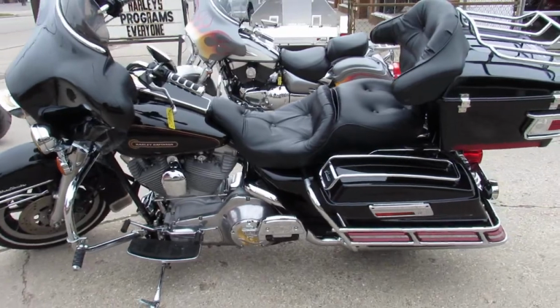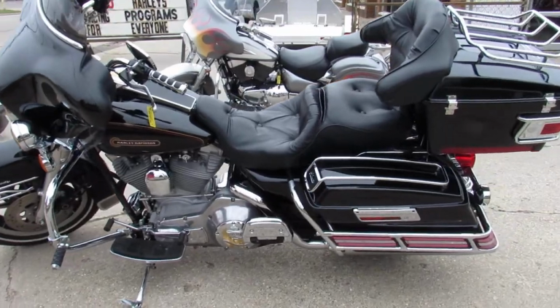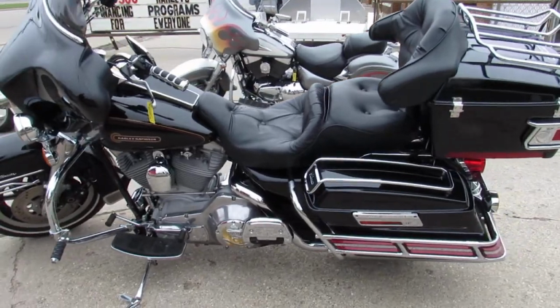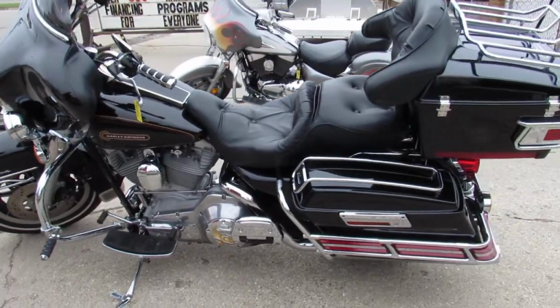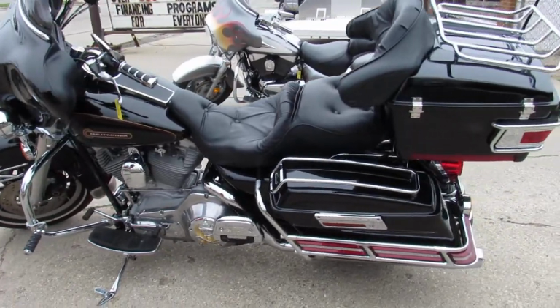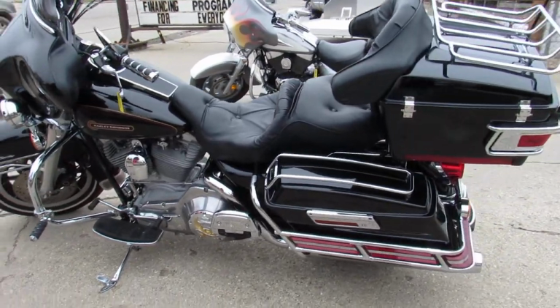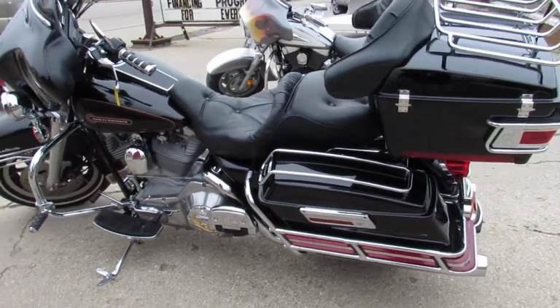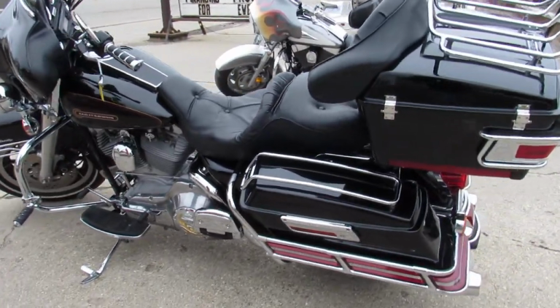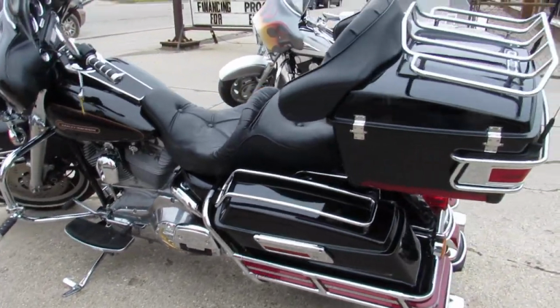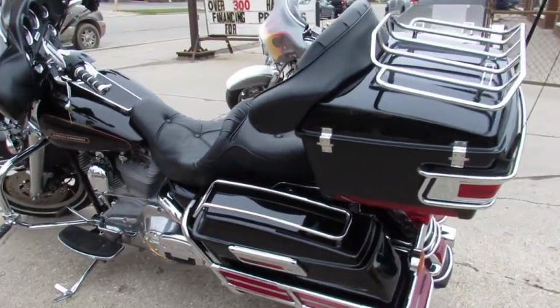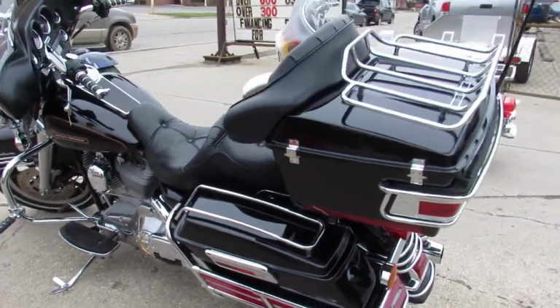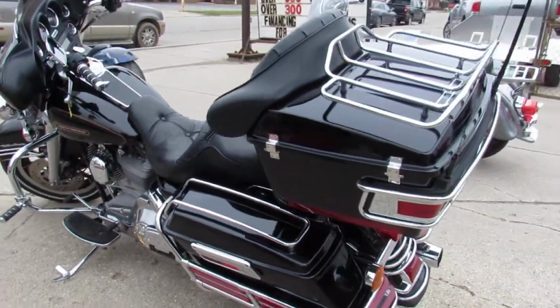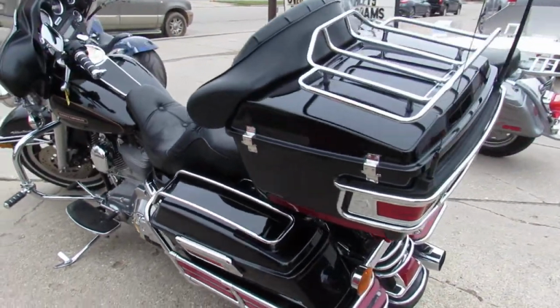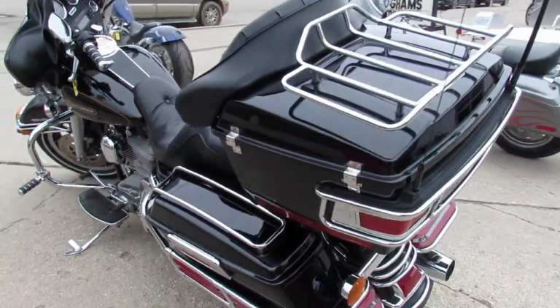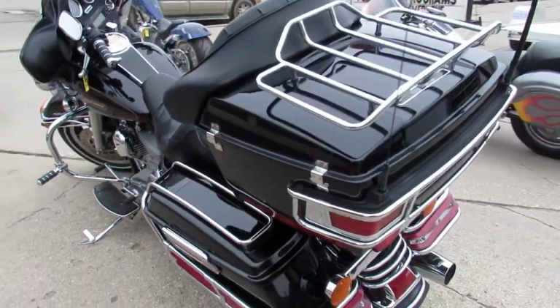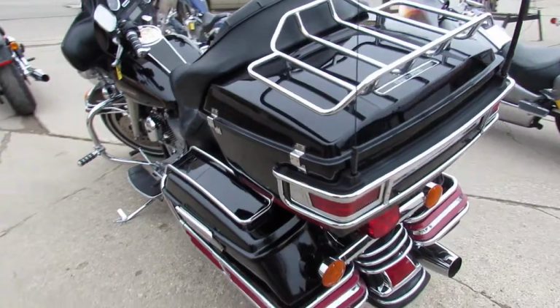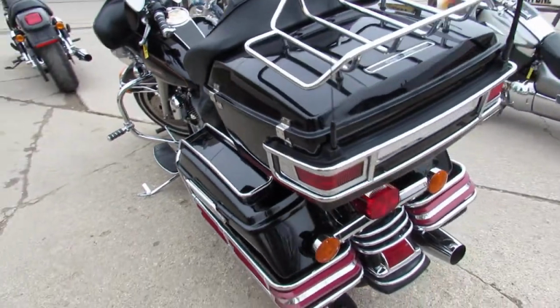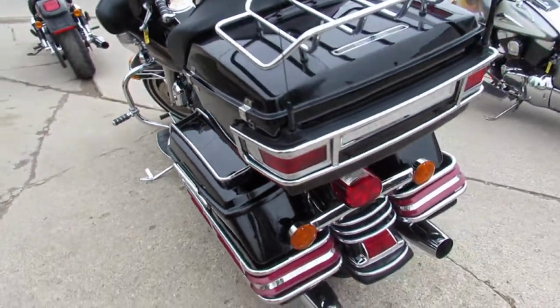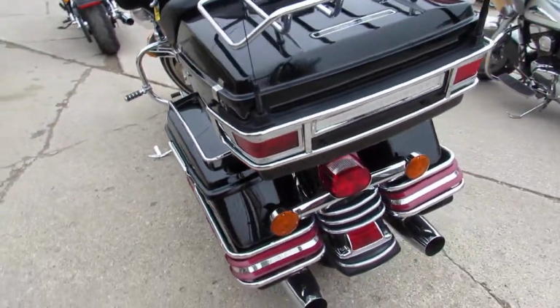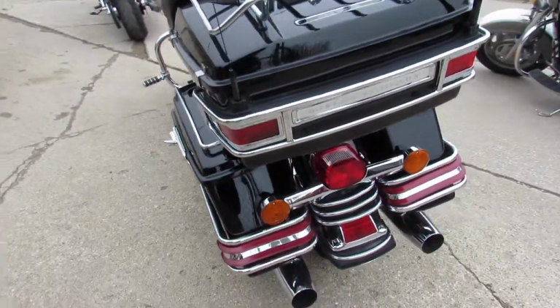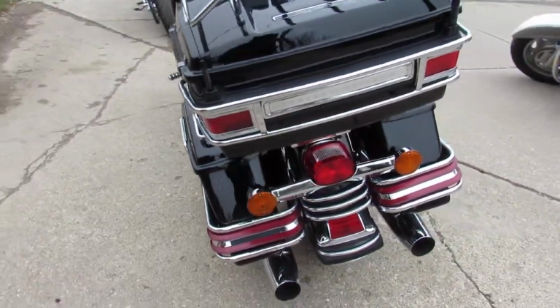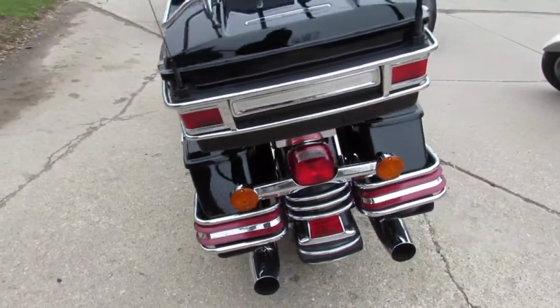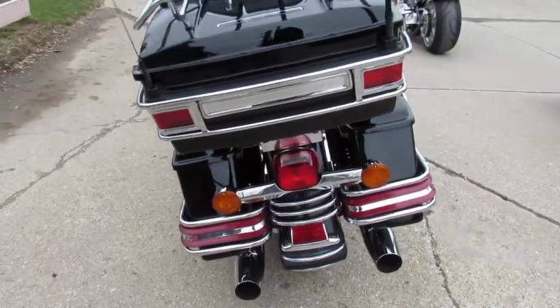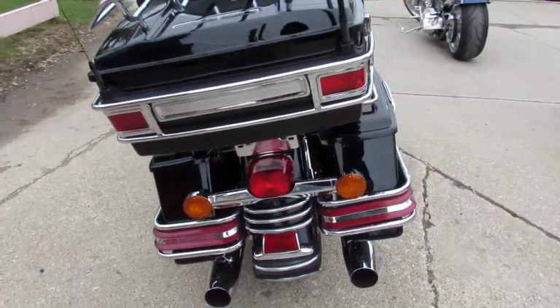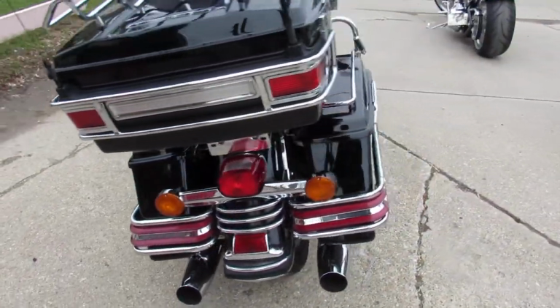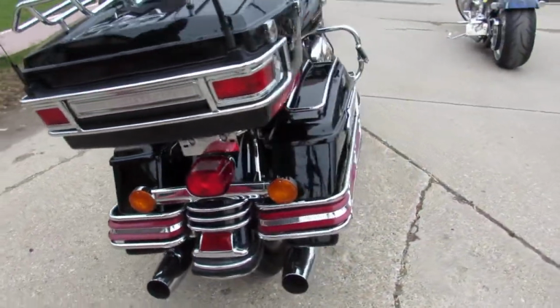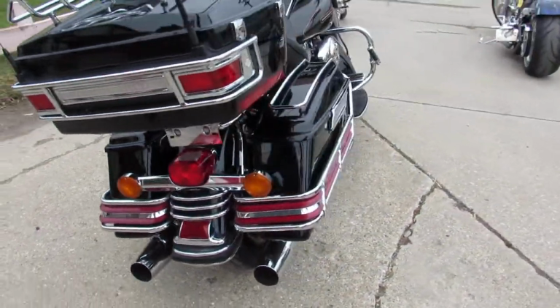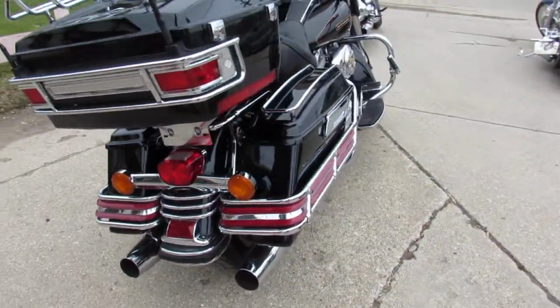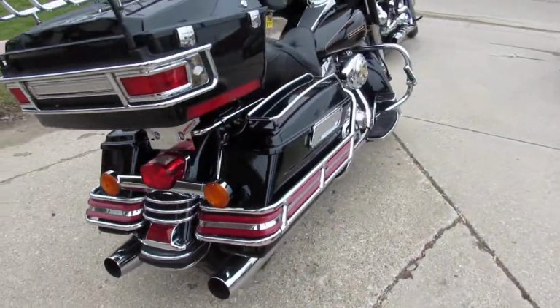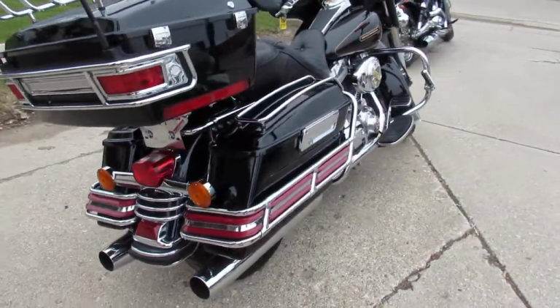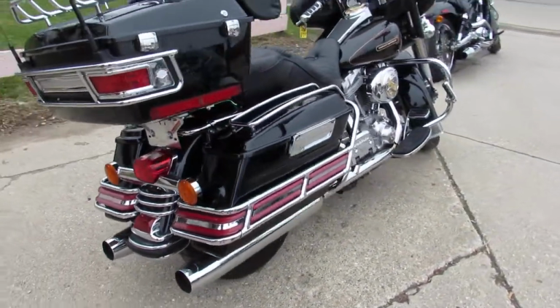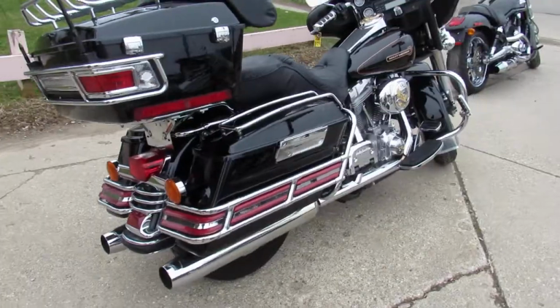1999 Harley-Davidson Electraglide. Only $64.99. Give us a call, we'll get it done. It's 810-648-9500.